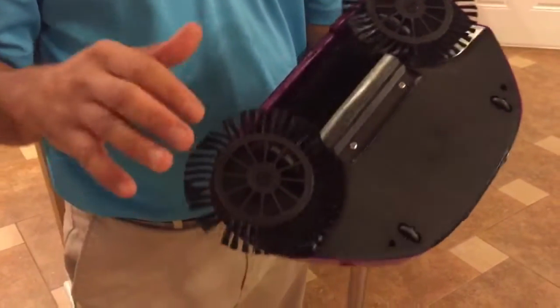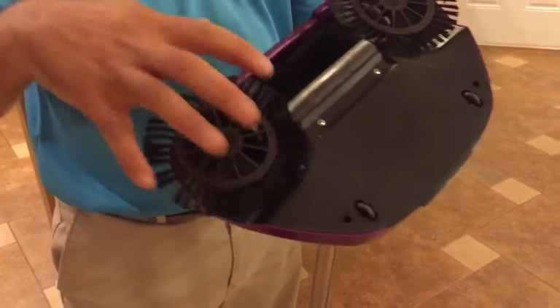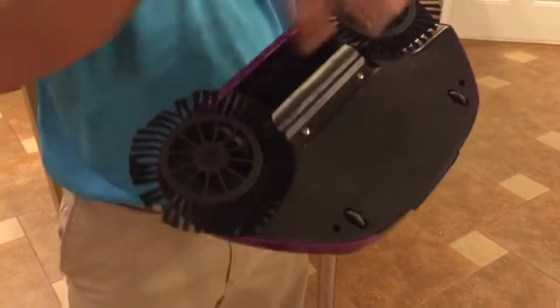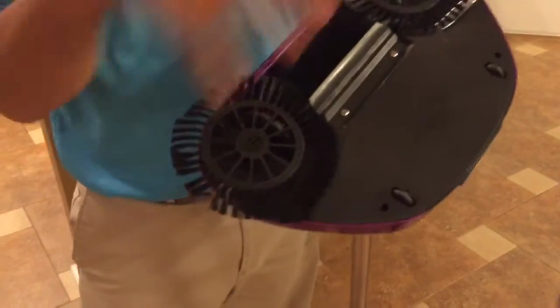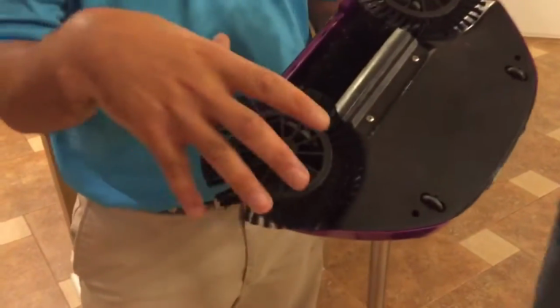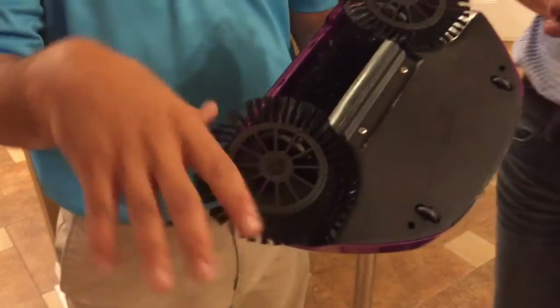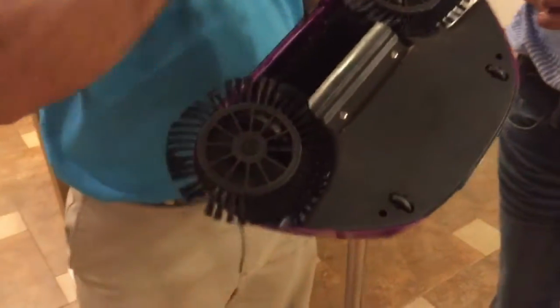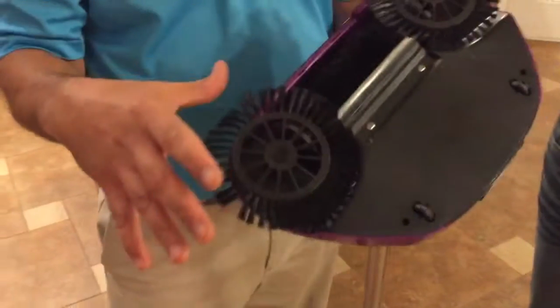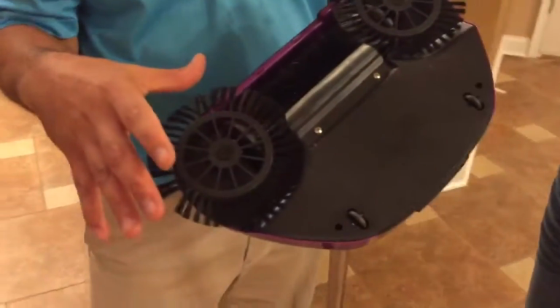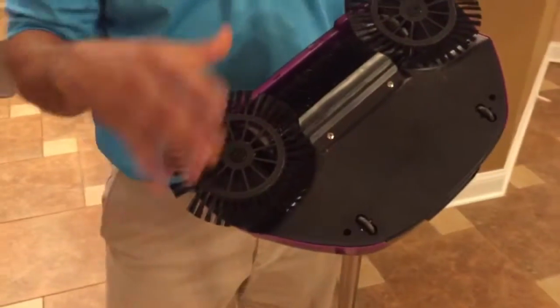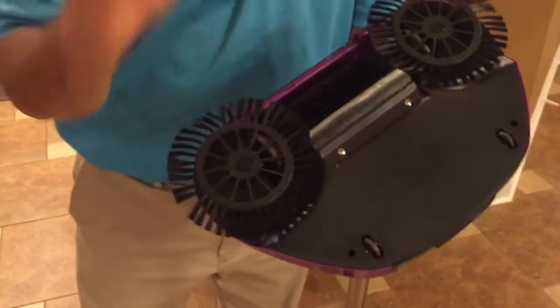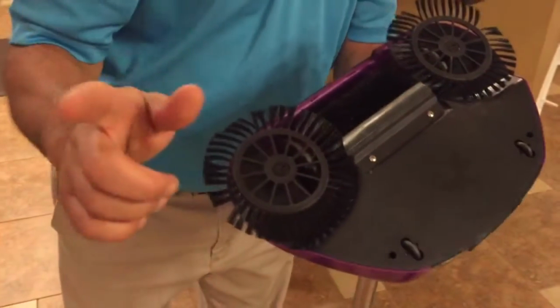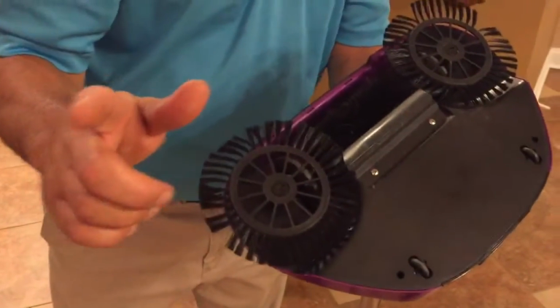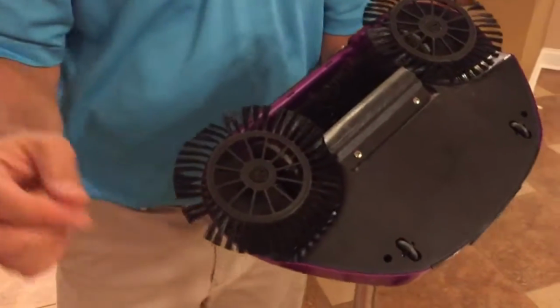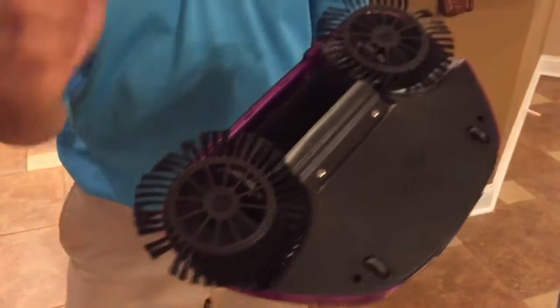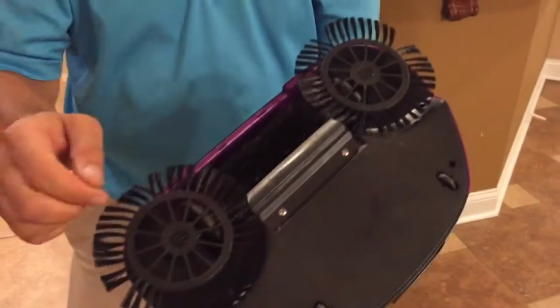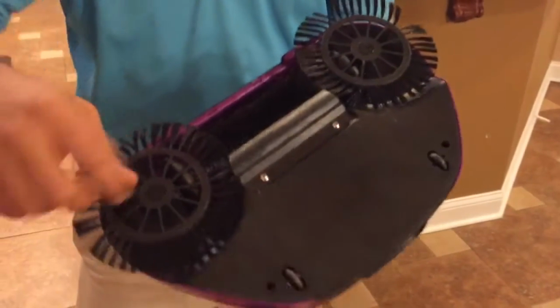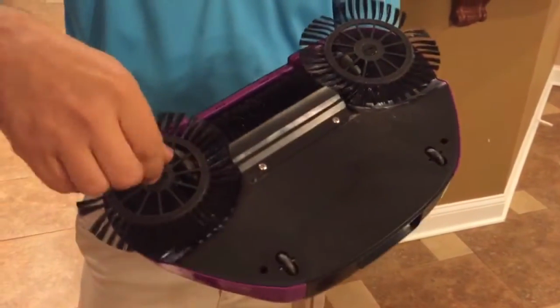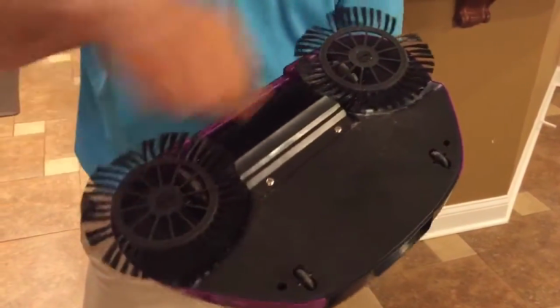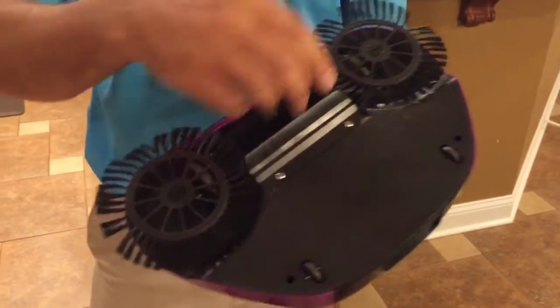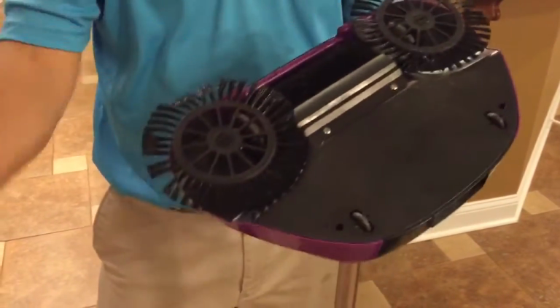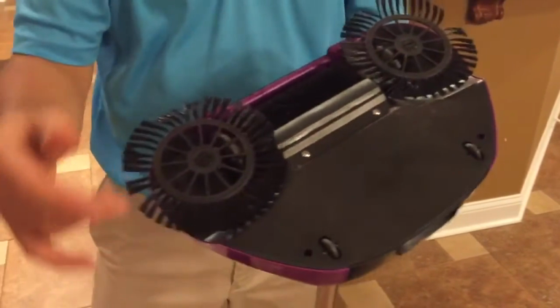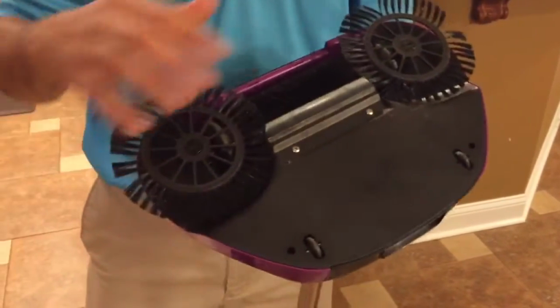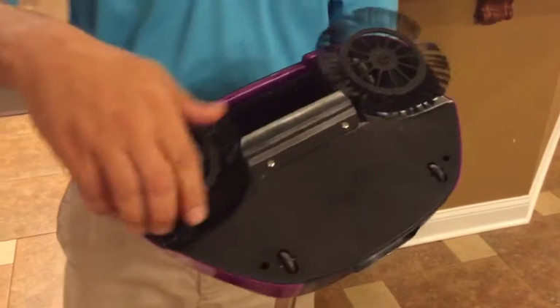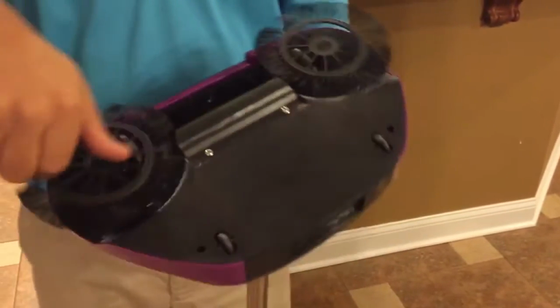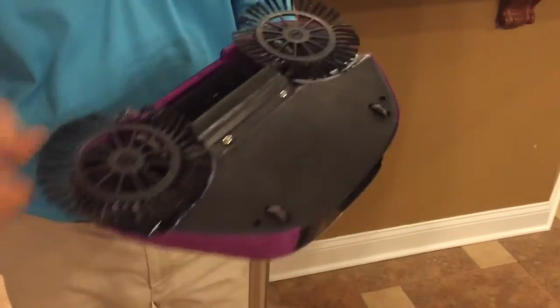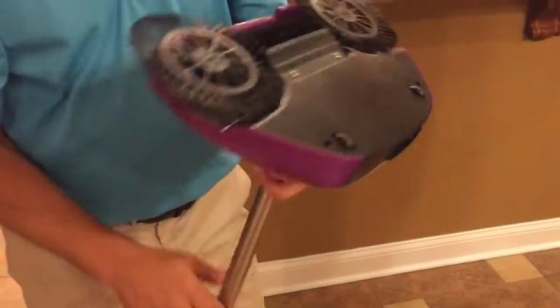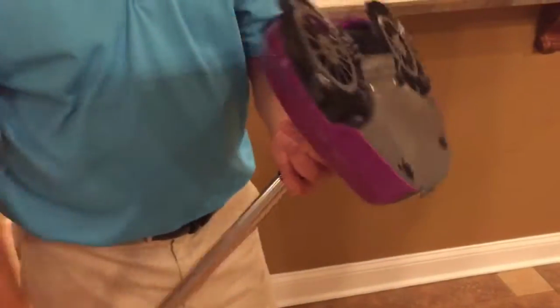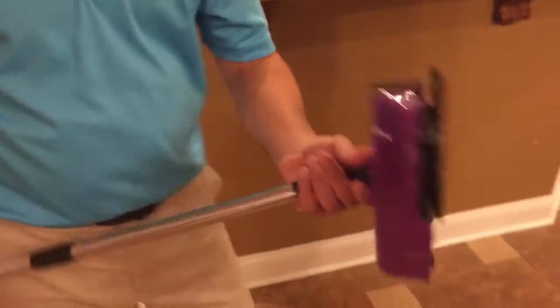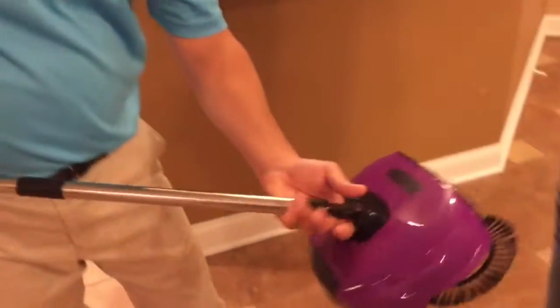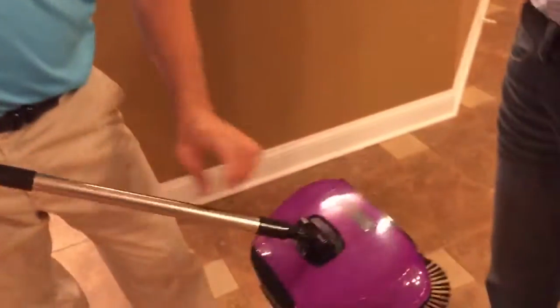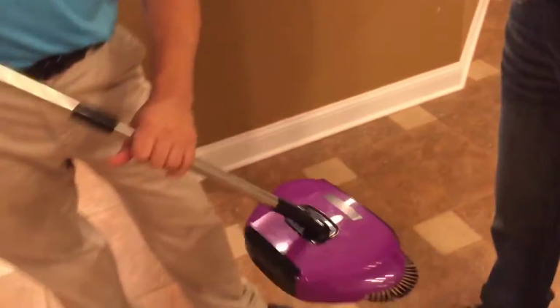You can actually change these brushes and clean them without tools. You get a brush, you just turn these — we tell you in the instructions. Very easy to maintain. Once in a while you want to clean it out.